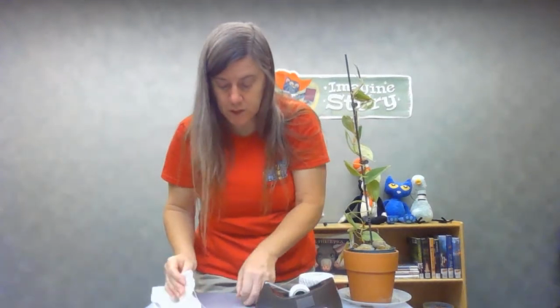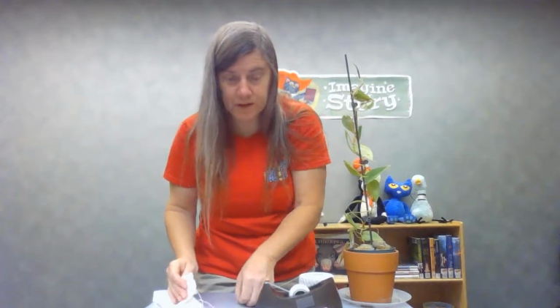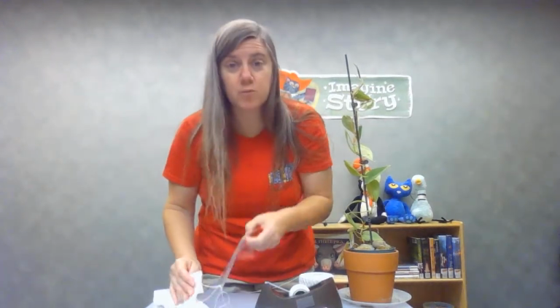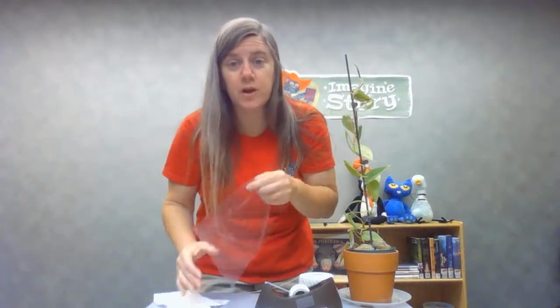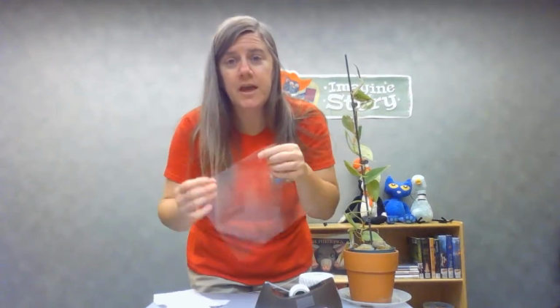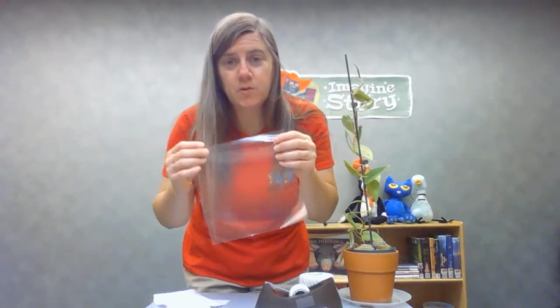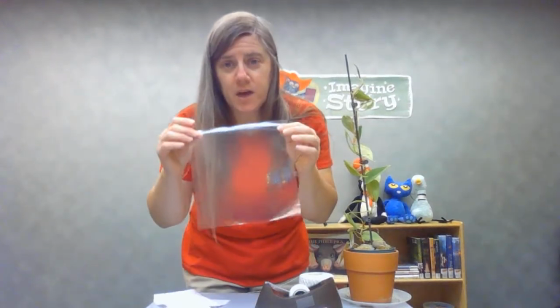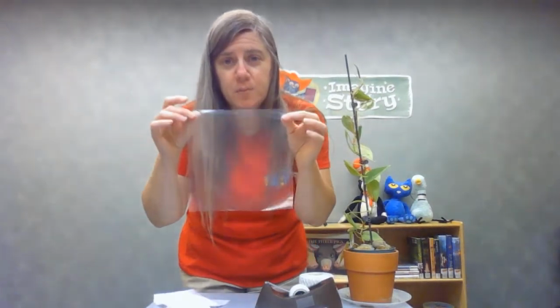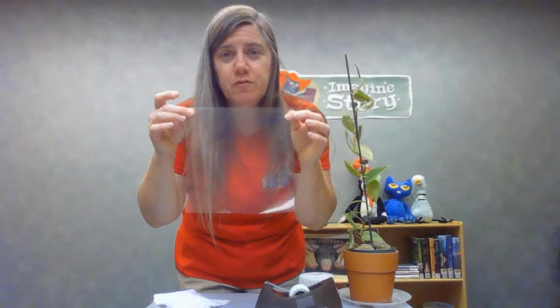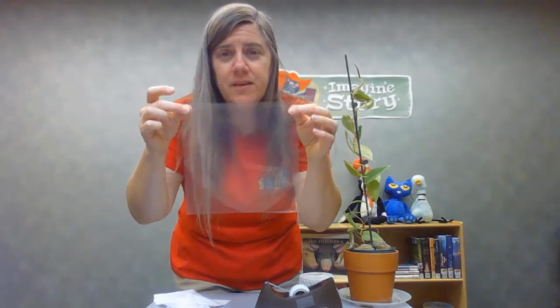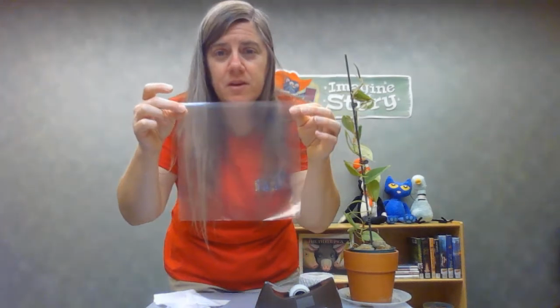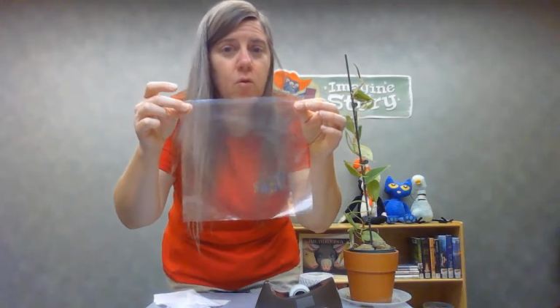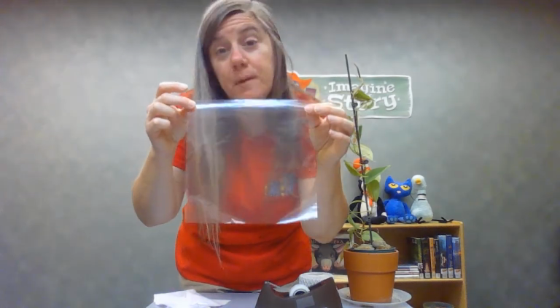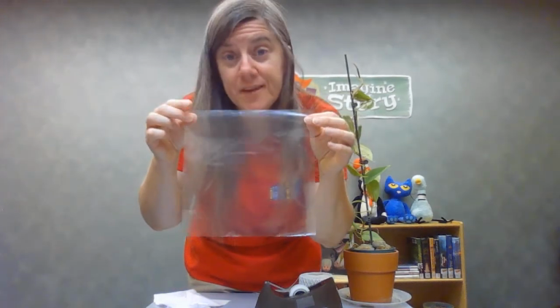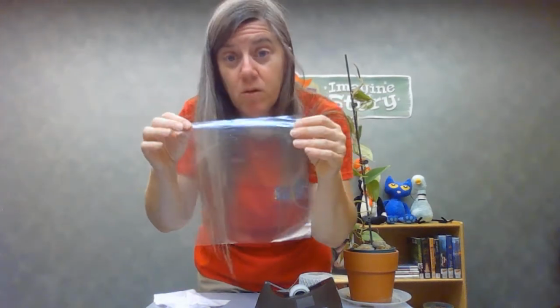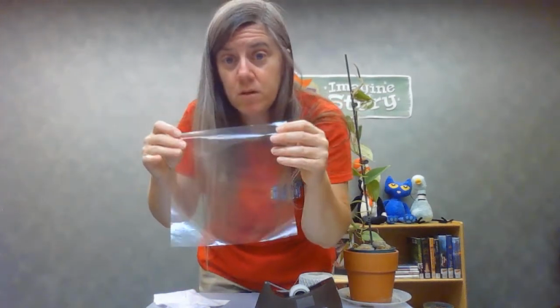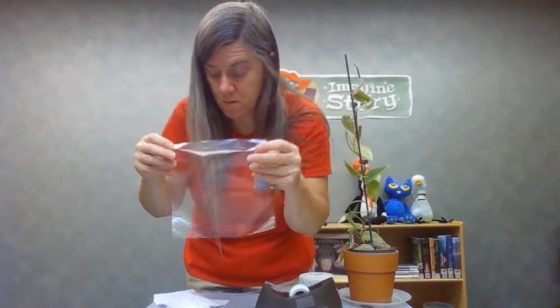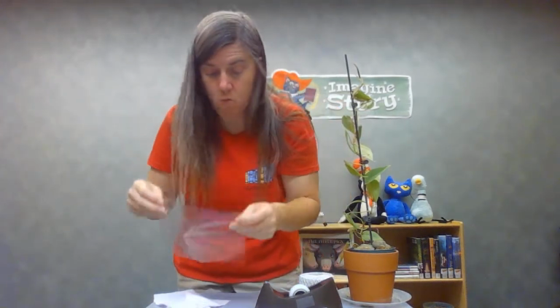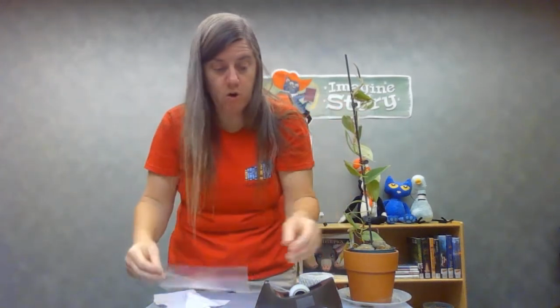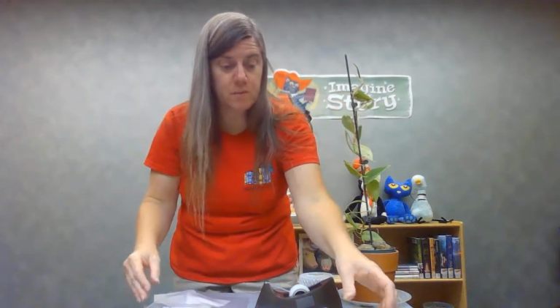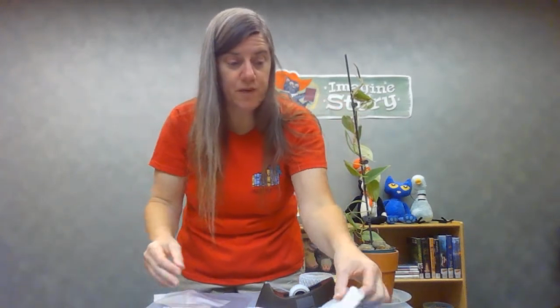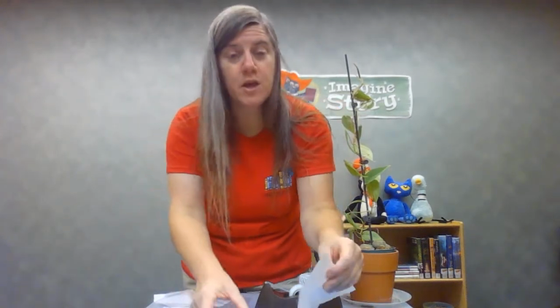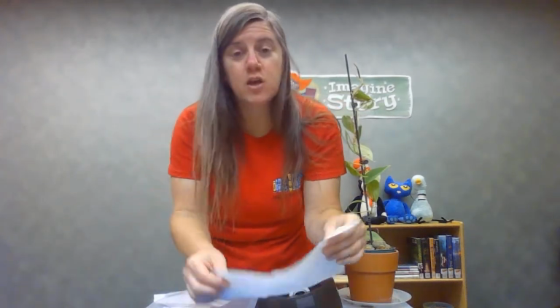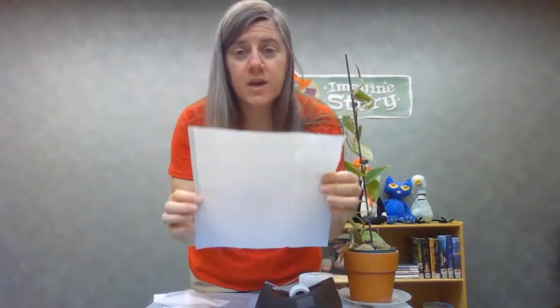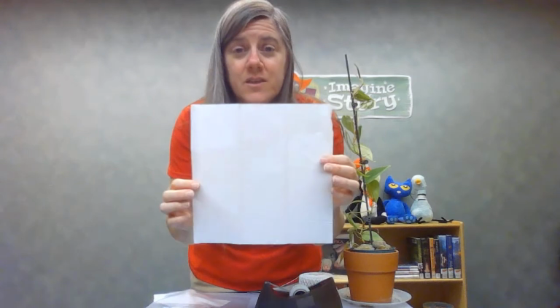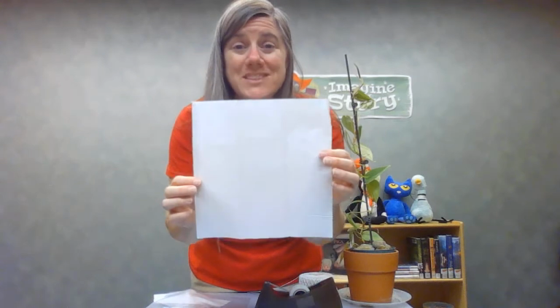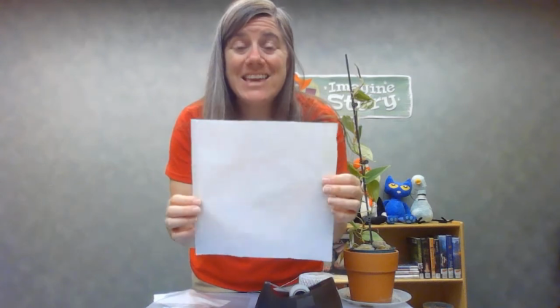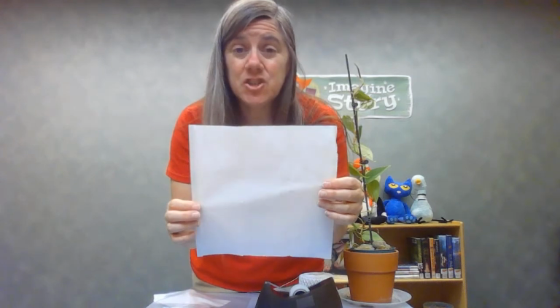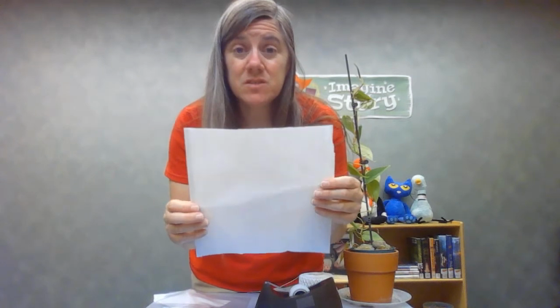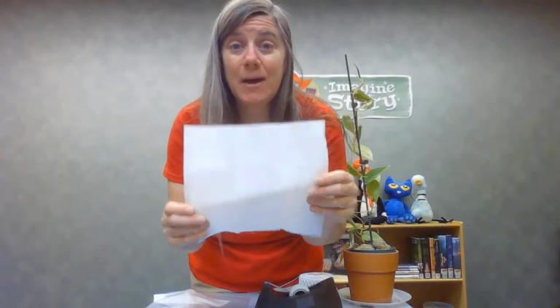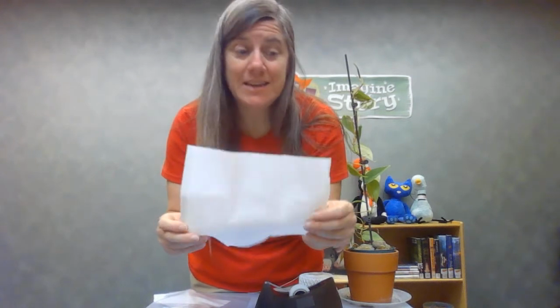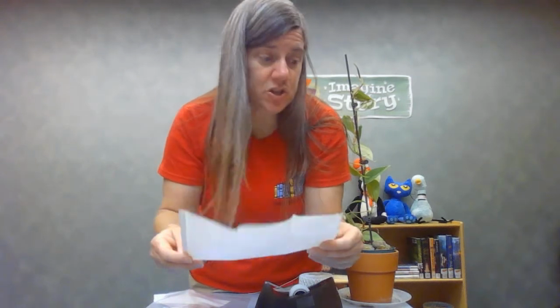Get a ruler and cut your piece of plastic, paper towel, or fabric so it's eight inches by eight inches.